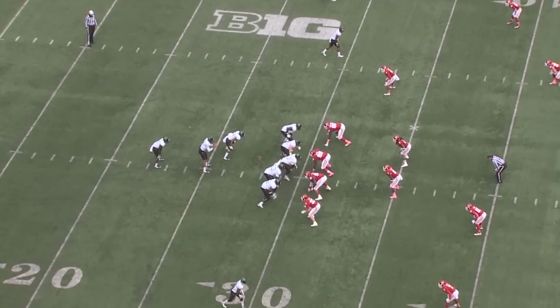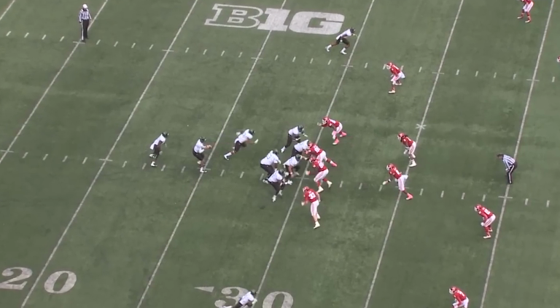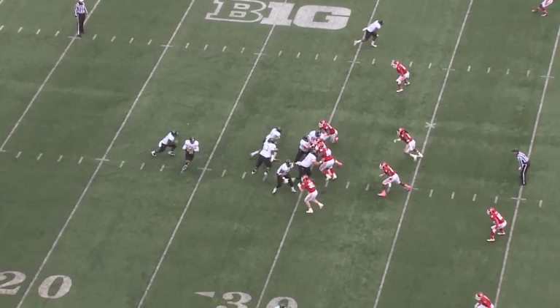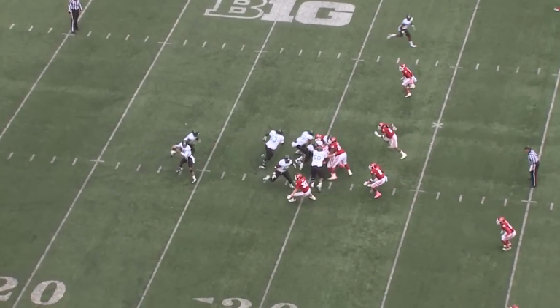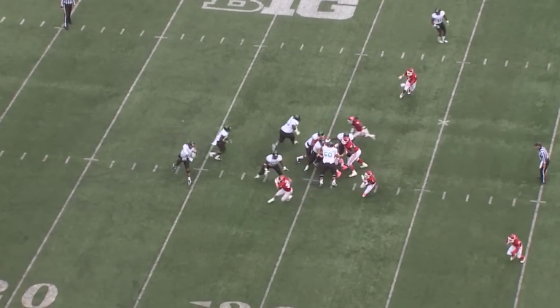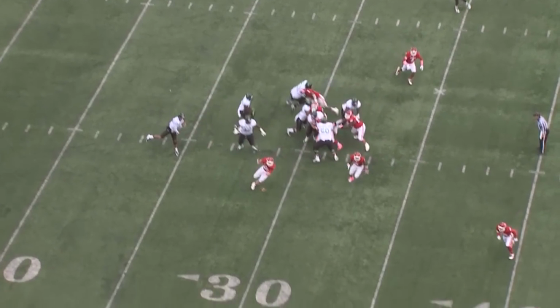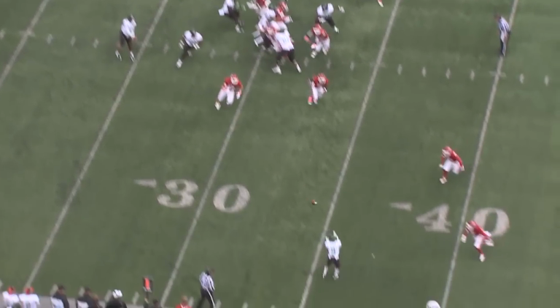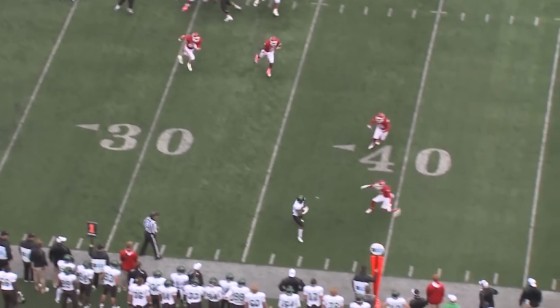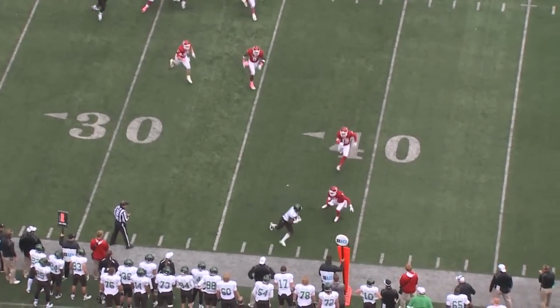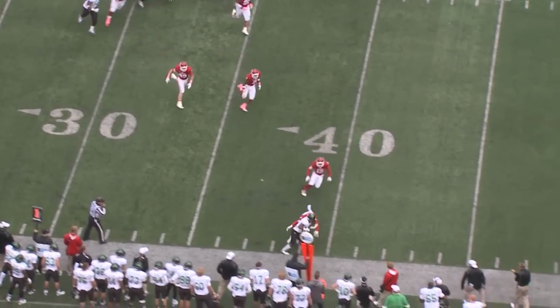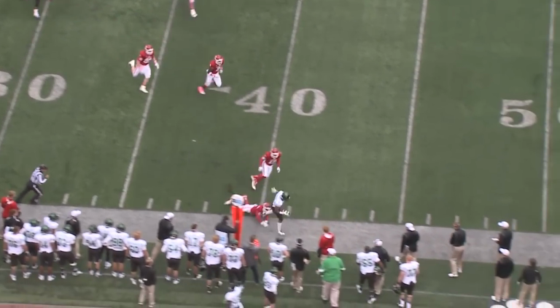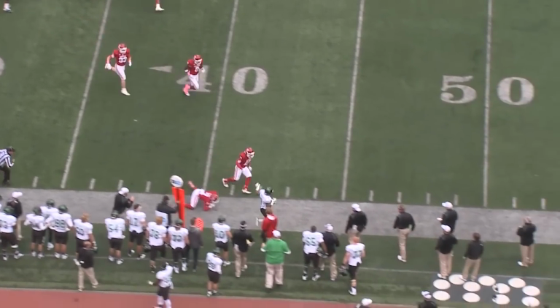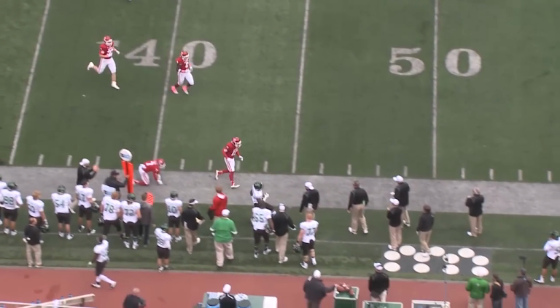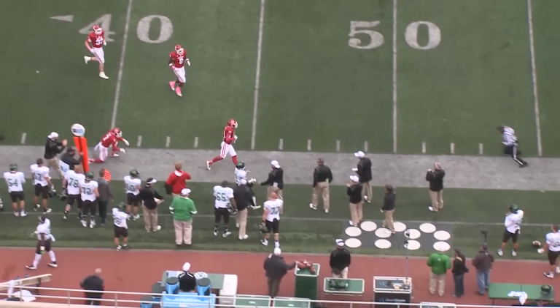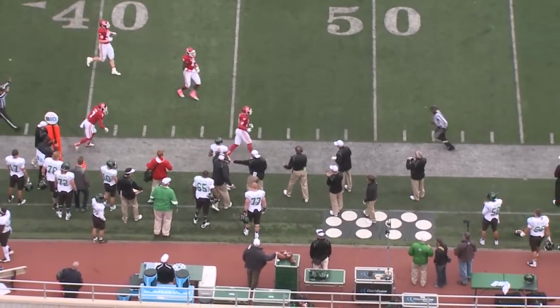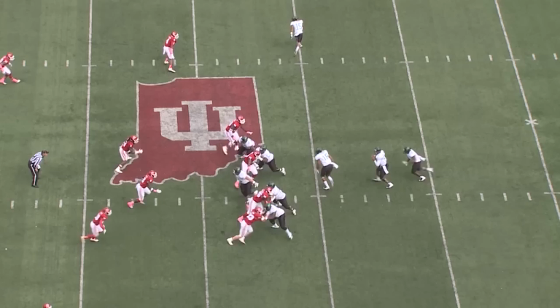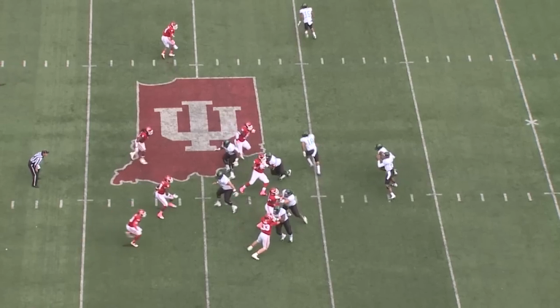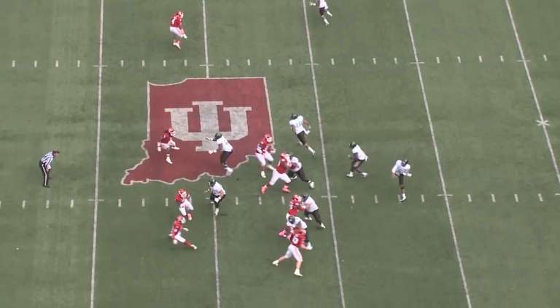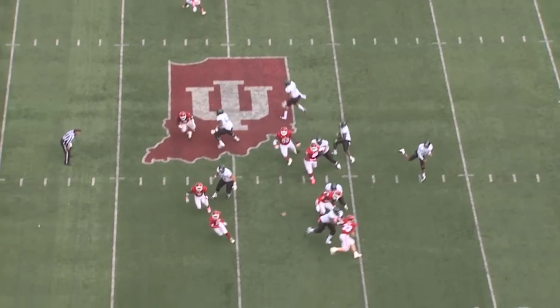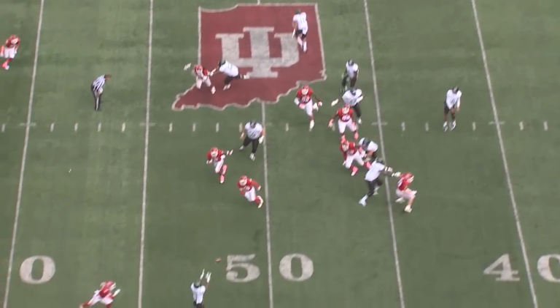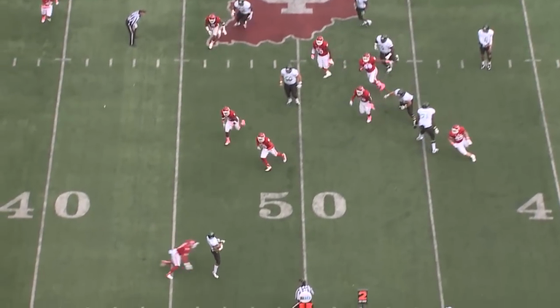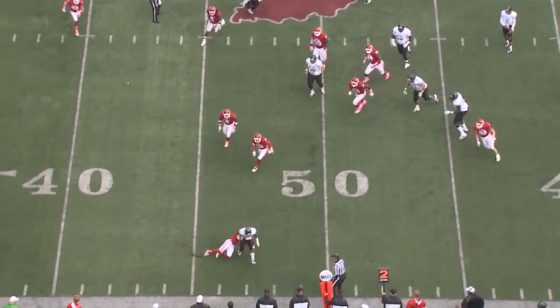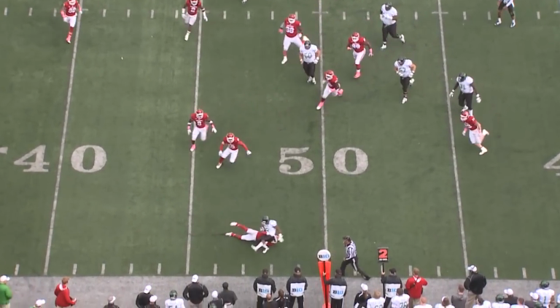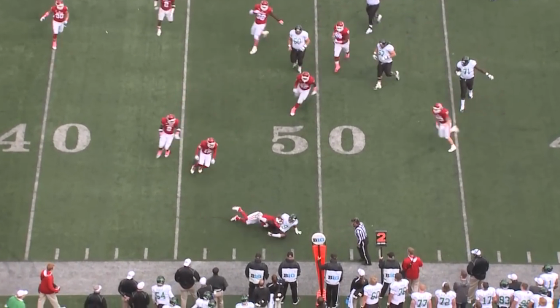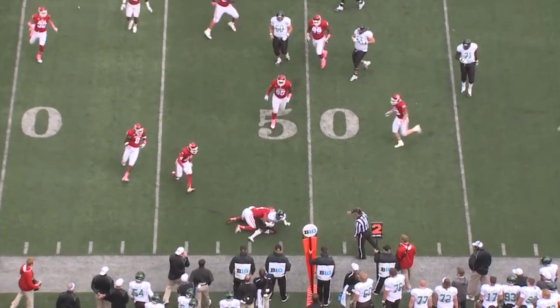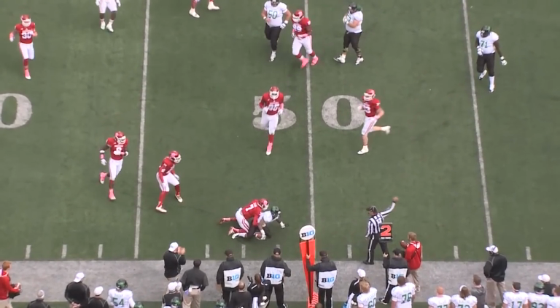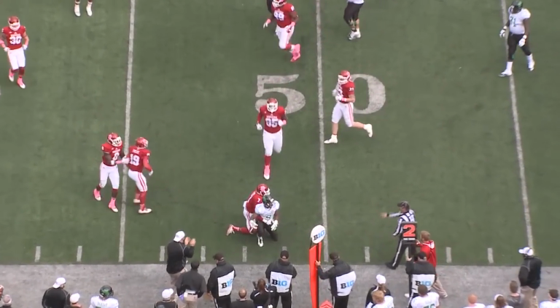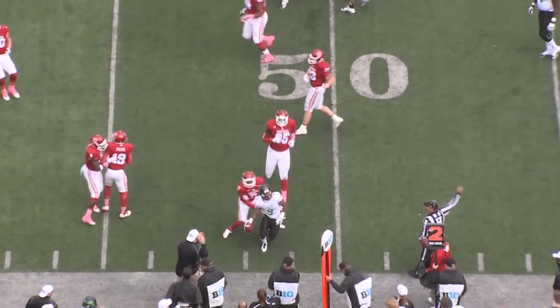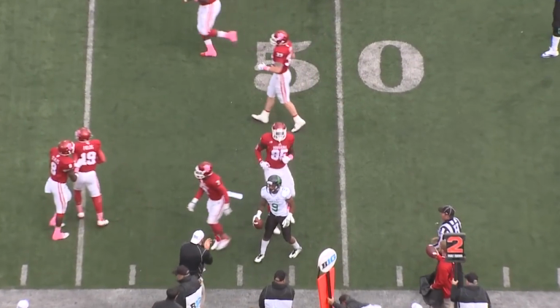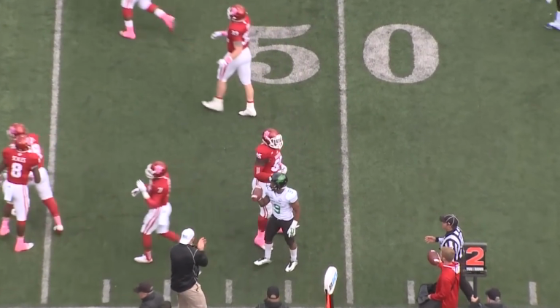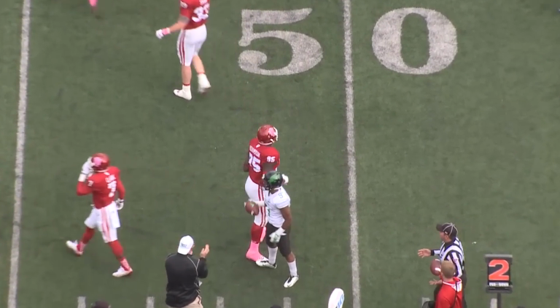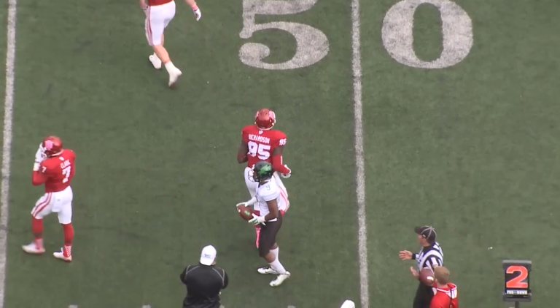21-0 from the pistol set. Dajon Williams throws out right flat, caught by Carlos Harris. And Reggie Pegram behind him will throw out the left flat. Catch is made out near the sideline by Carlos Harris.